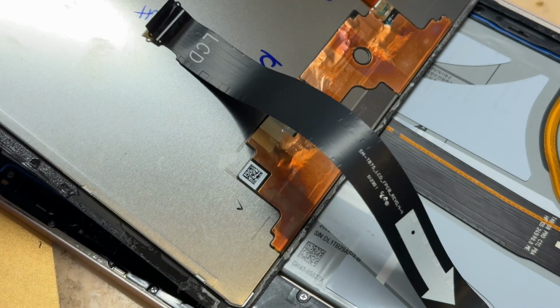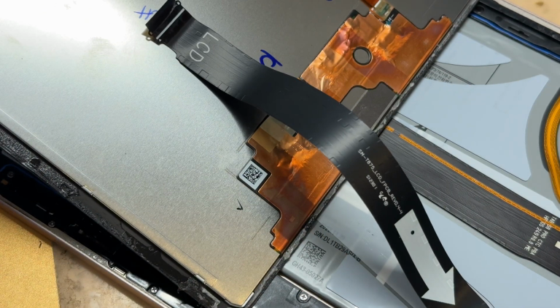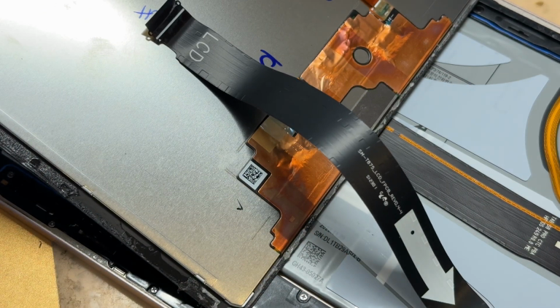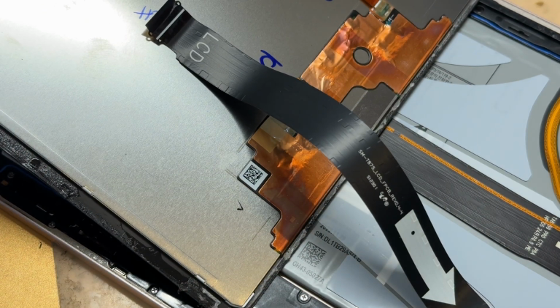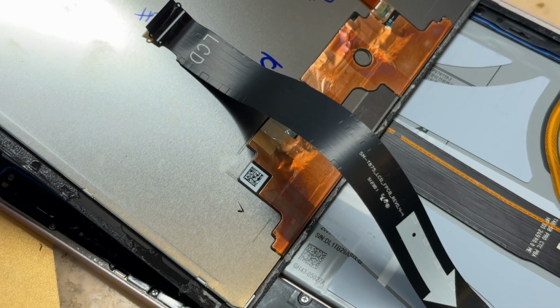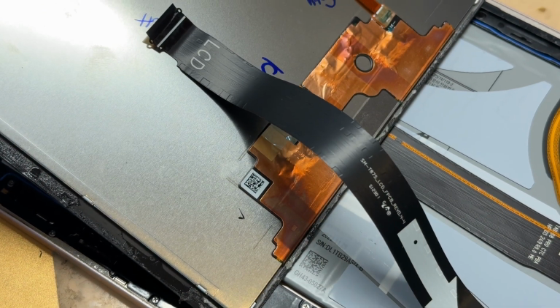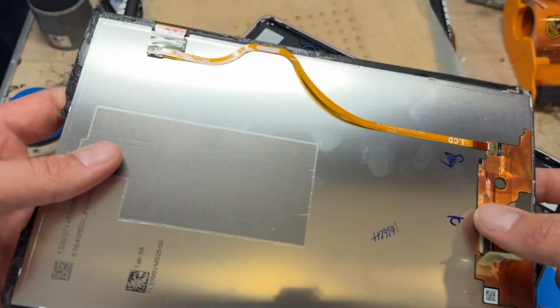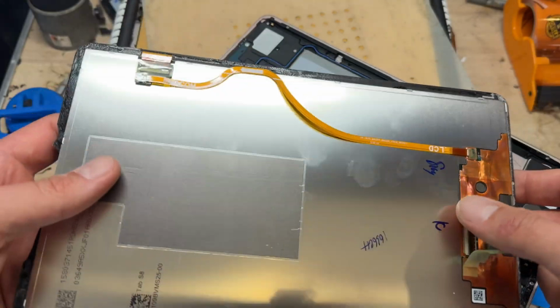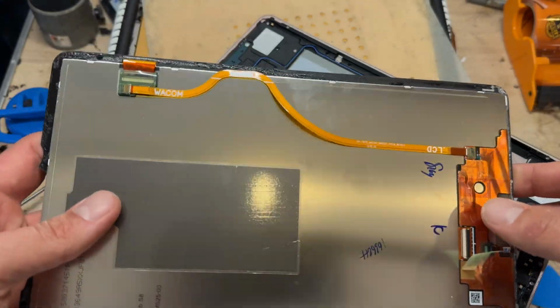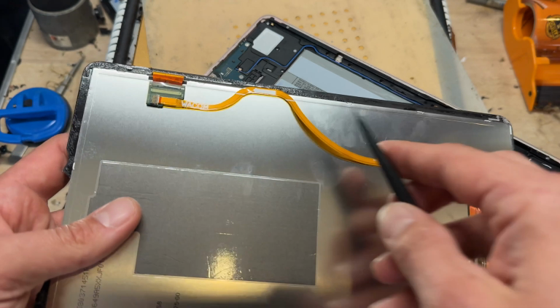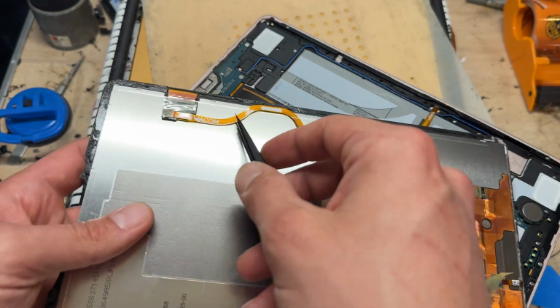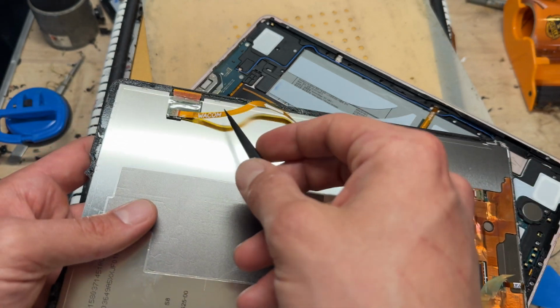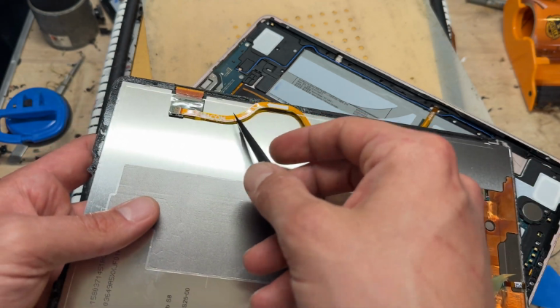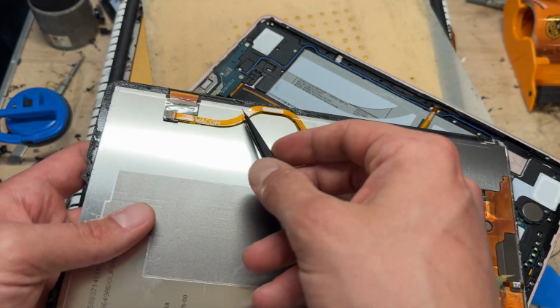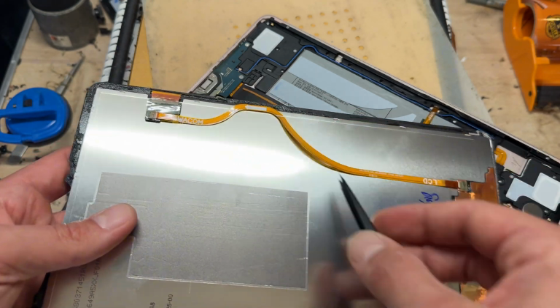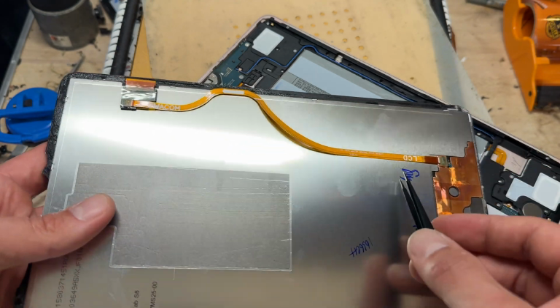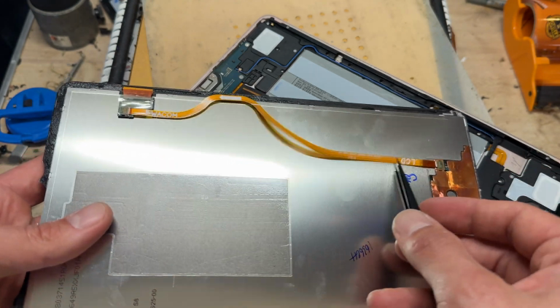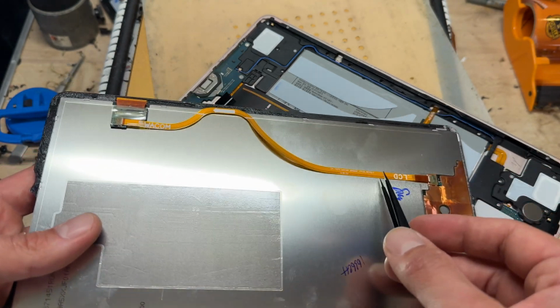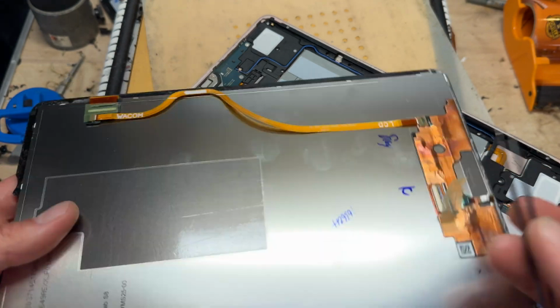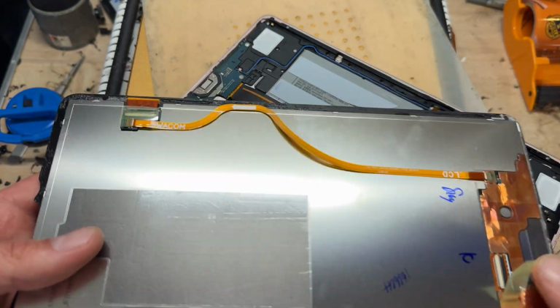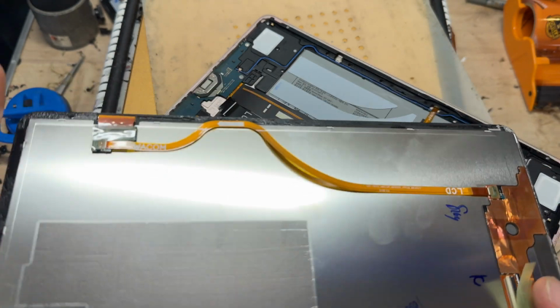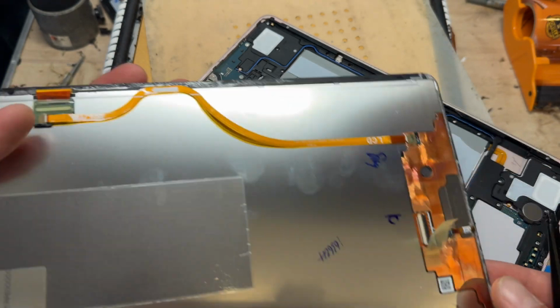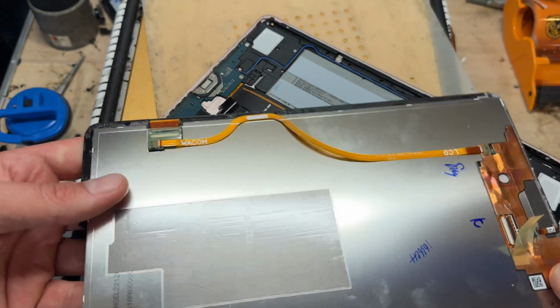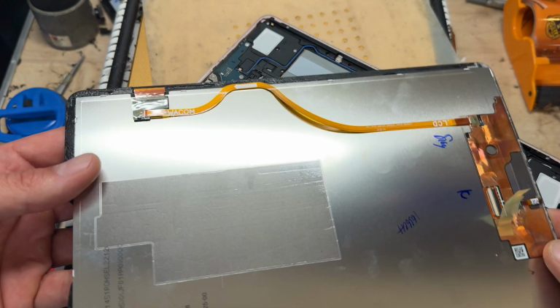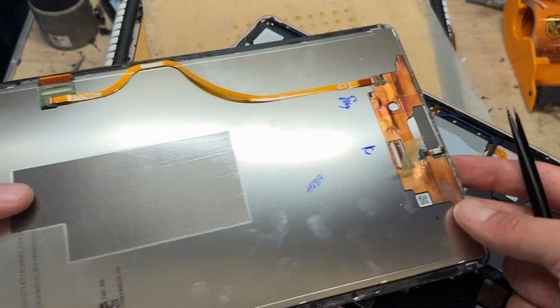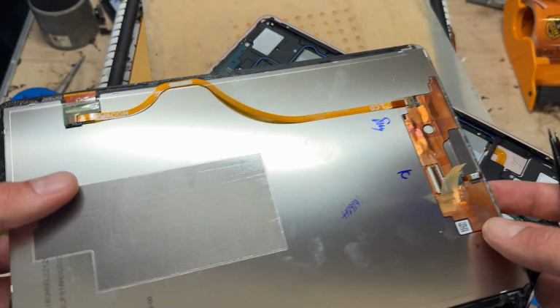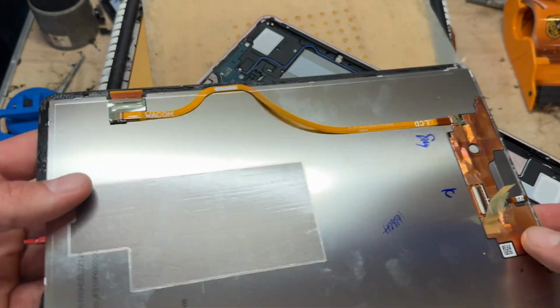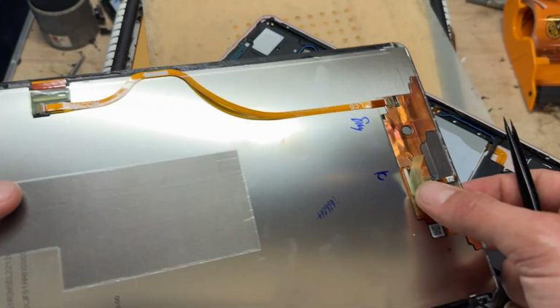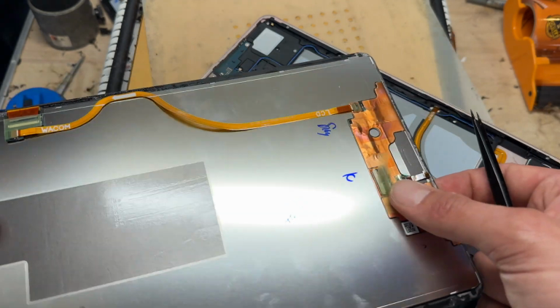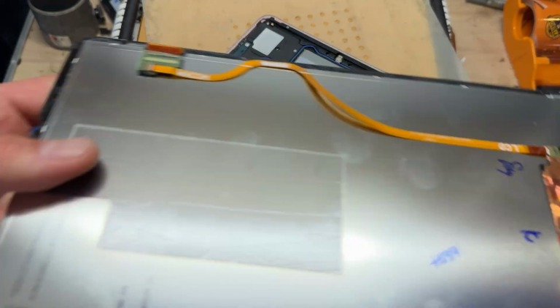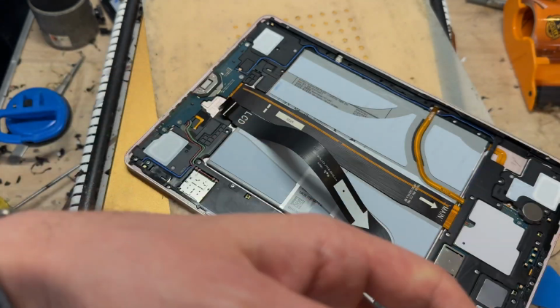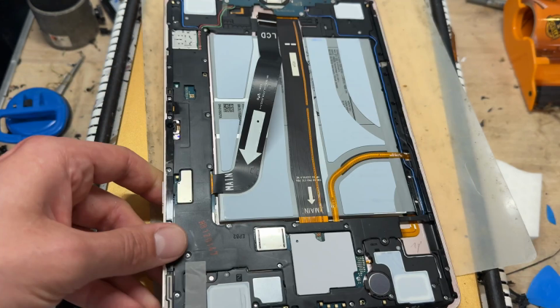On the back of this screen — your screen might come with this cable or it might not. If you need to assemble it, you need to assemble it. The easiest way to remove it is by taking it off the back of the screen like that.